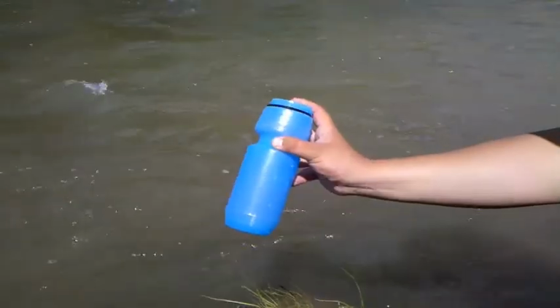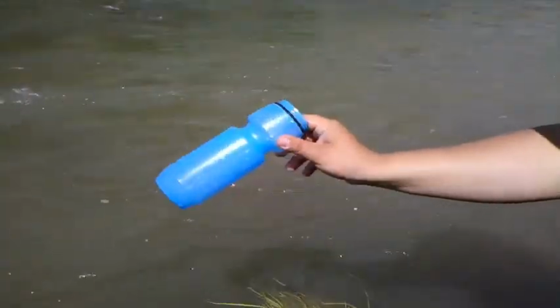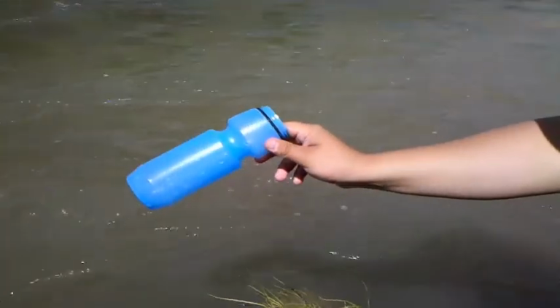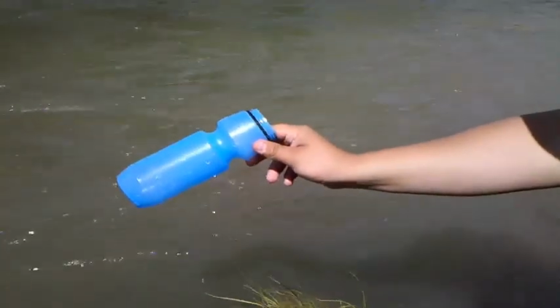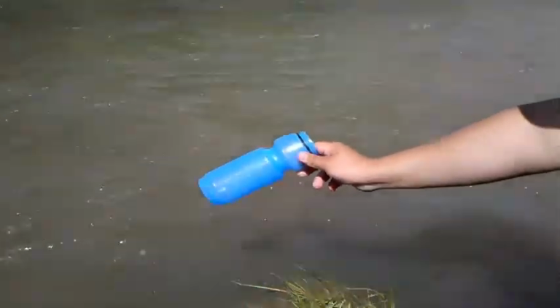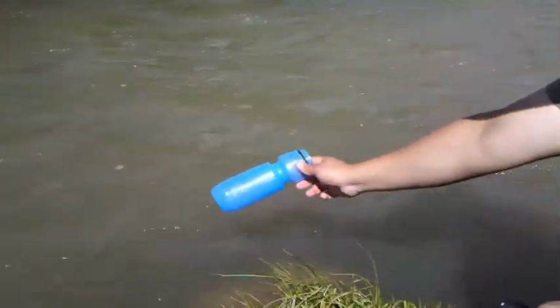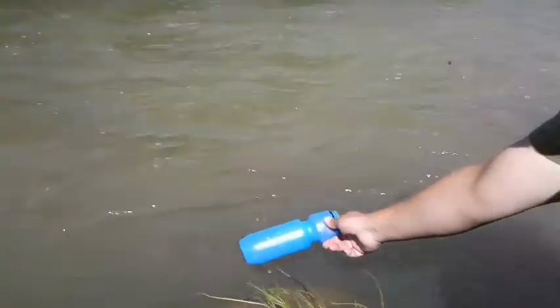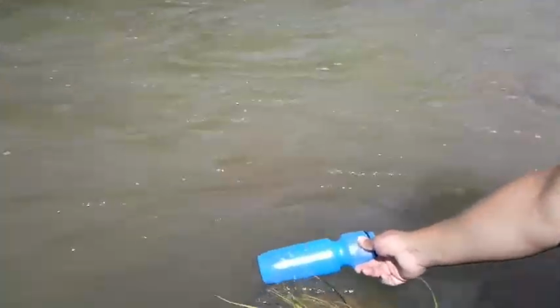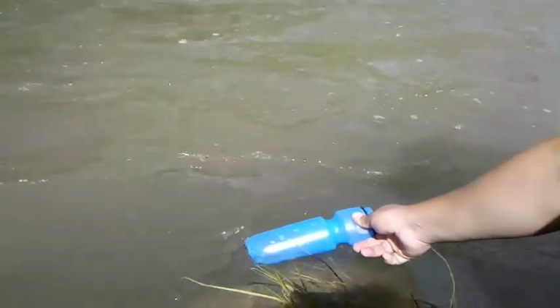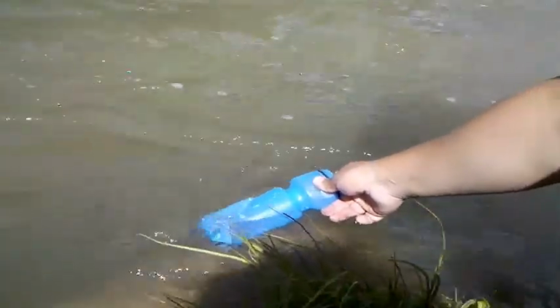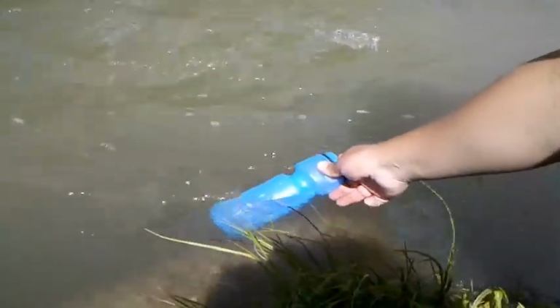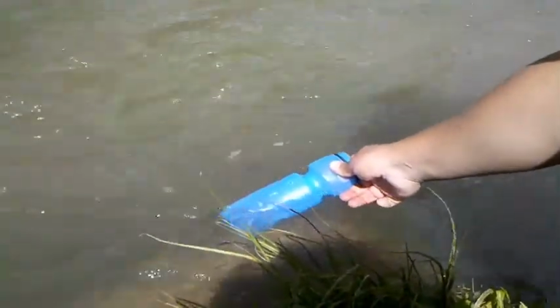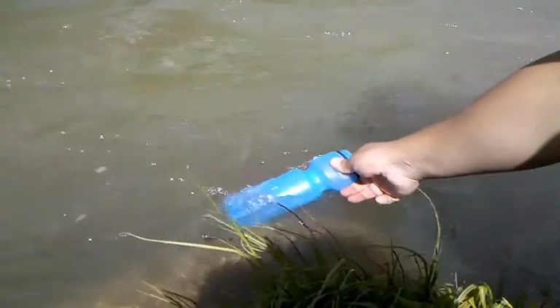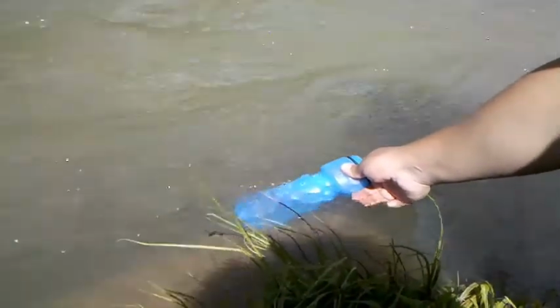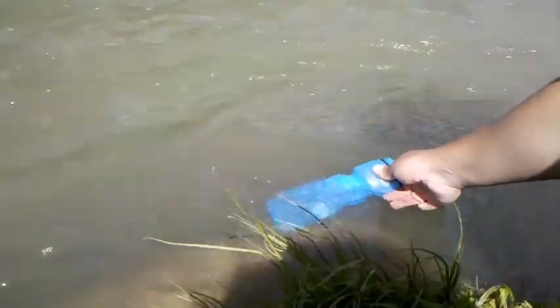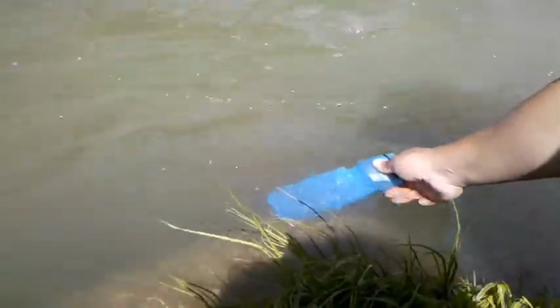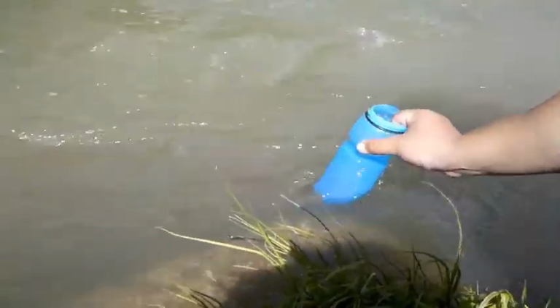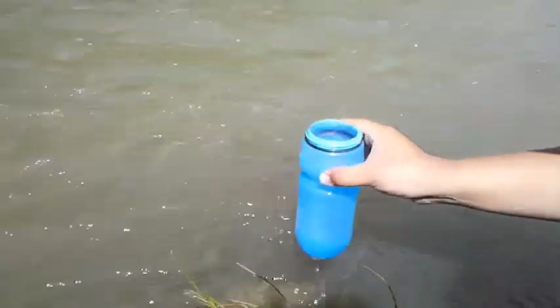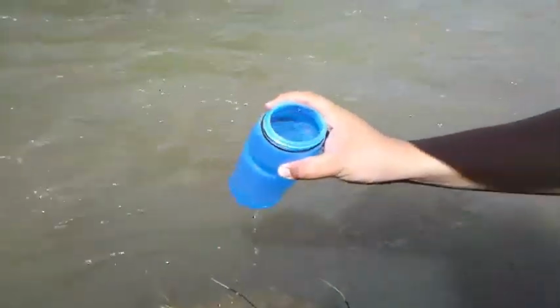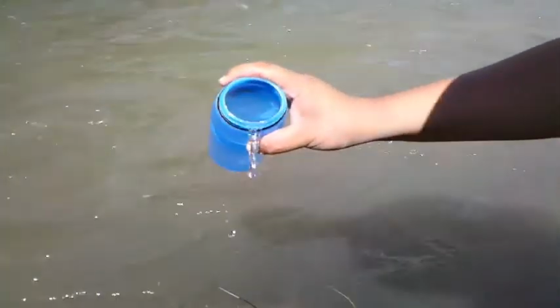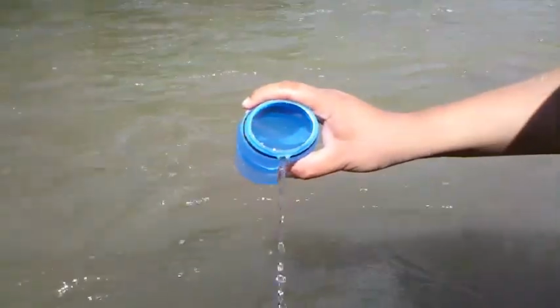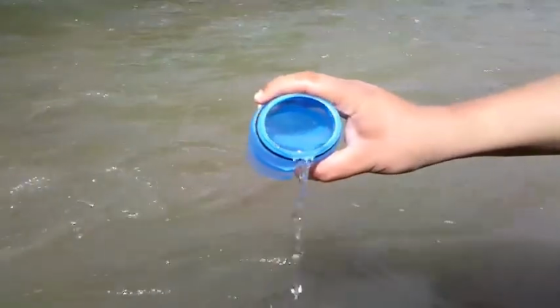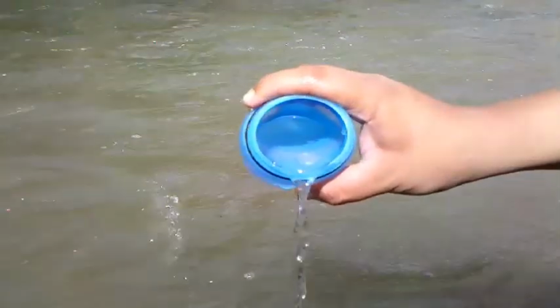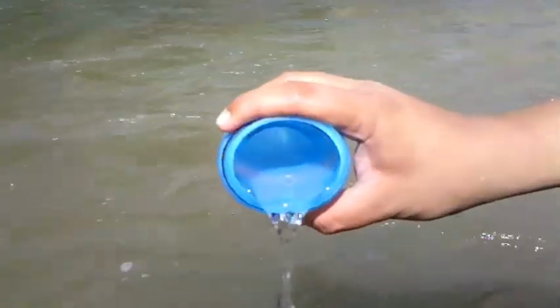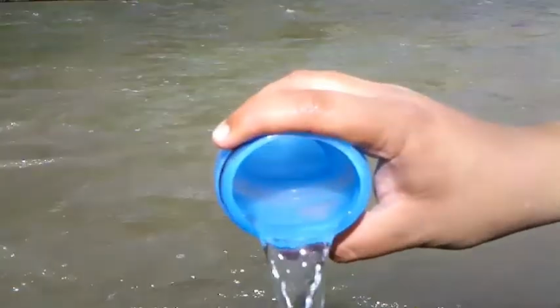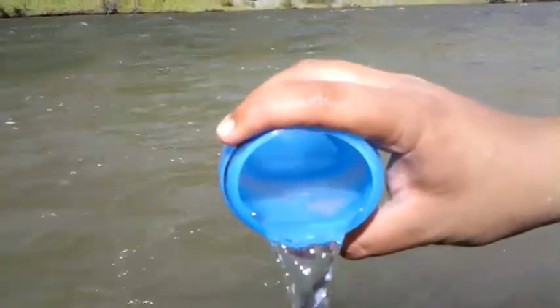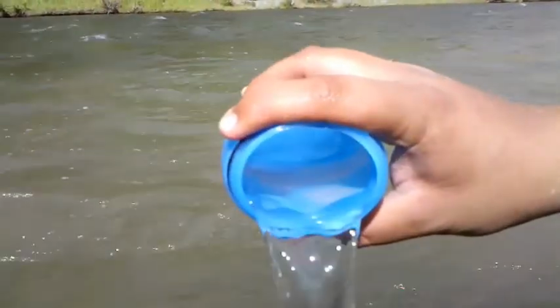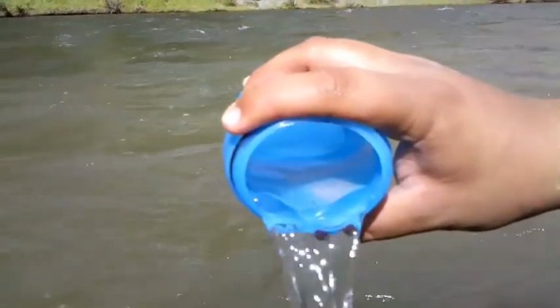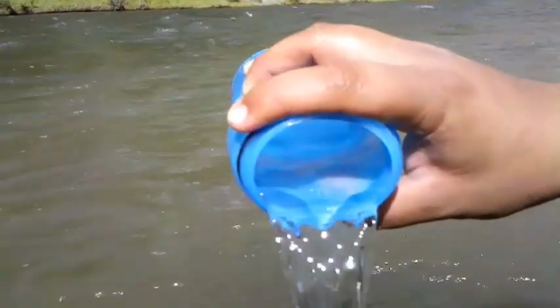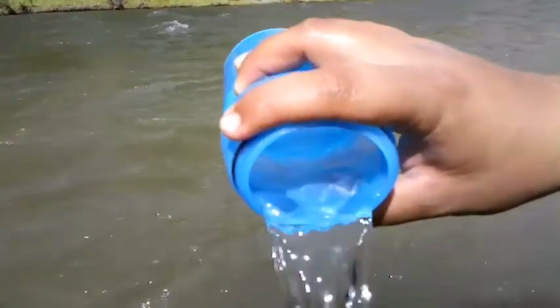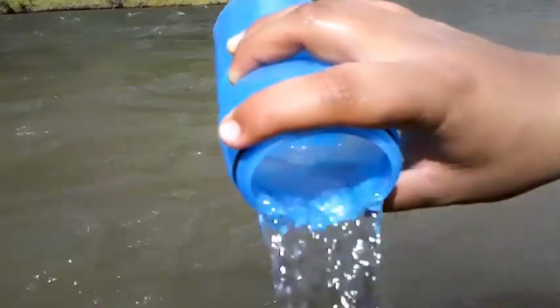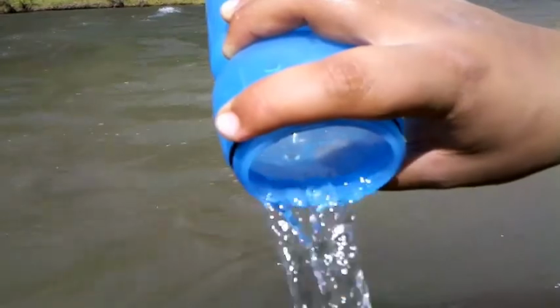Just to show you, I'm going to do it for you guys real quick. See all the debris getting in here. It fills up faster, but as soon as I start pouring this out, you're going to see lots of little black specks and lots of little things.